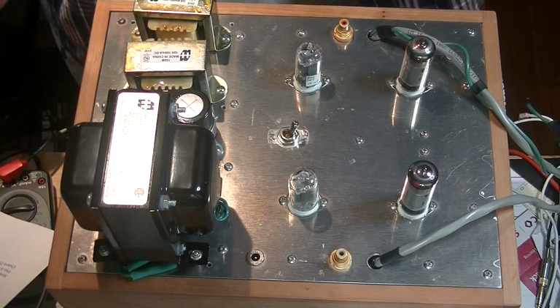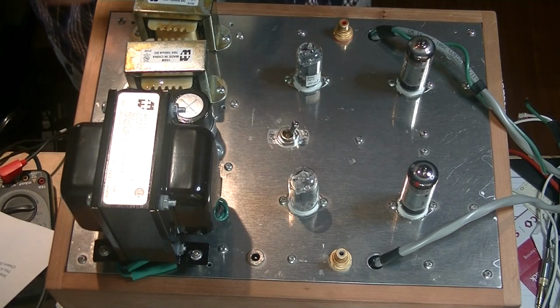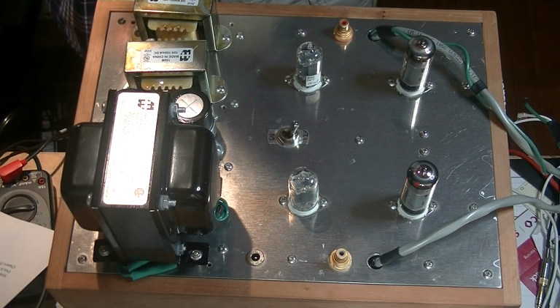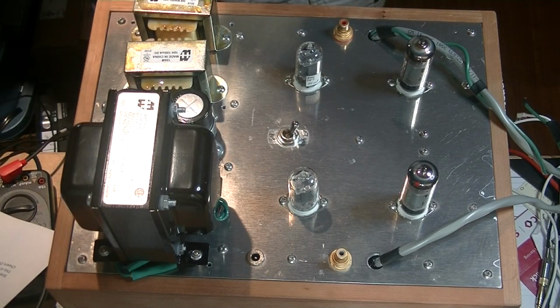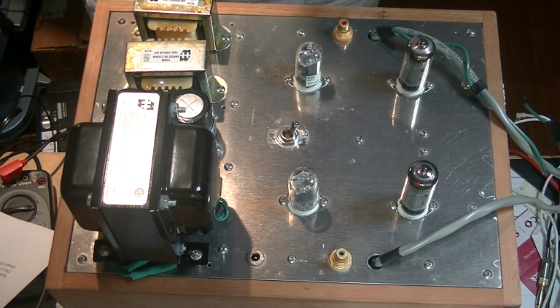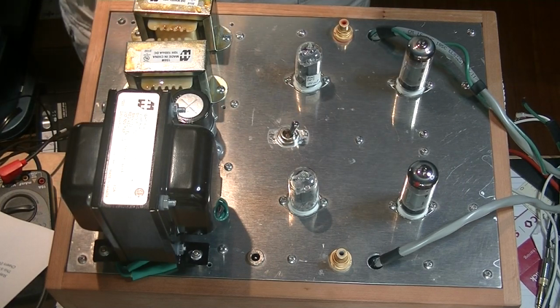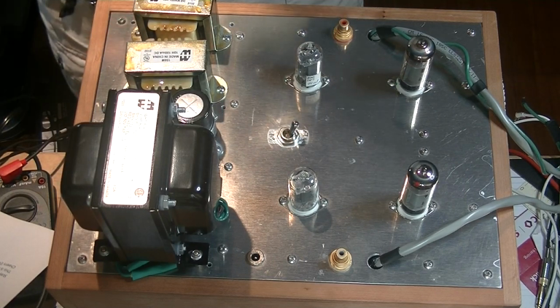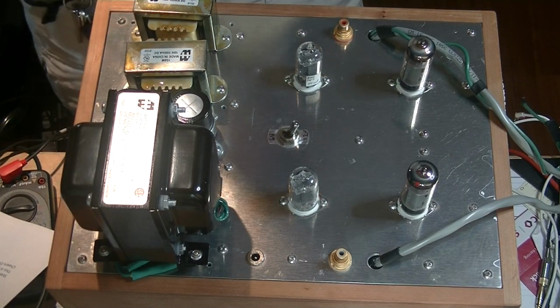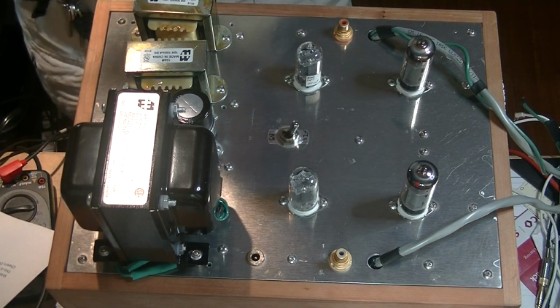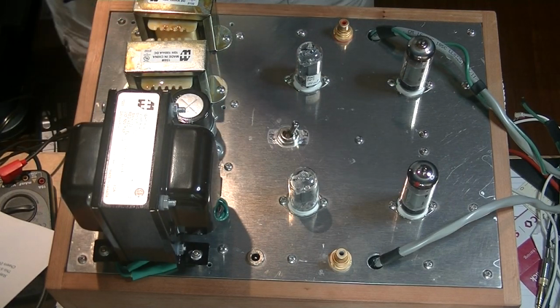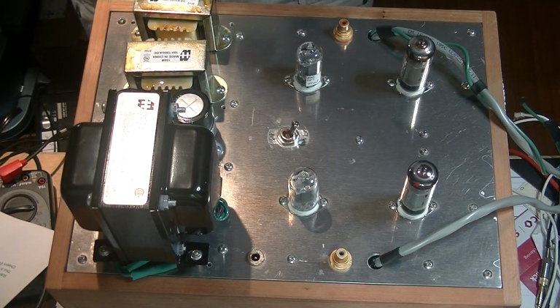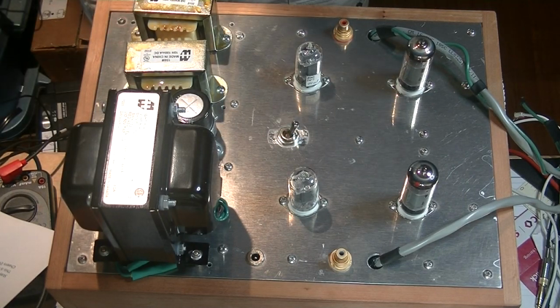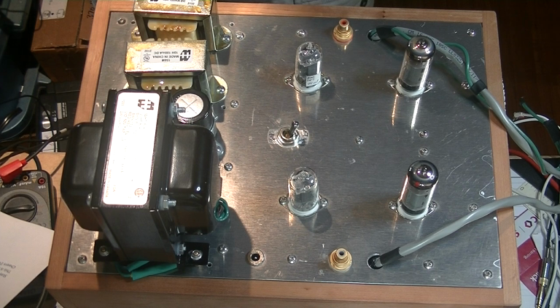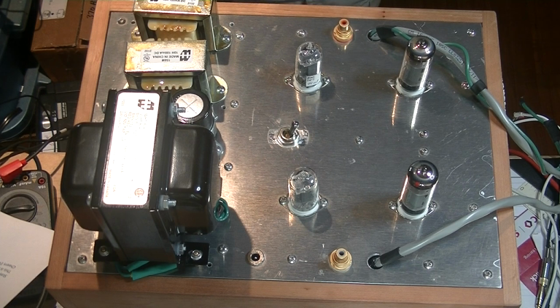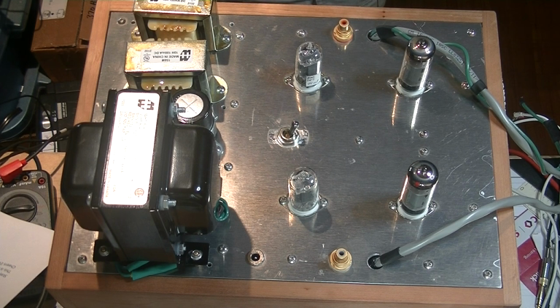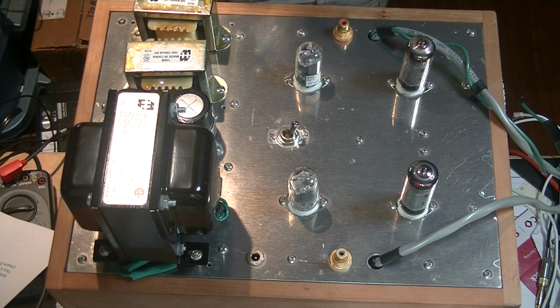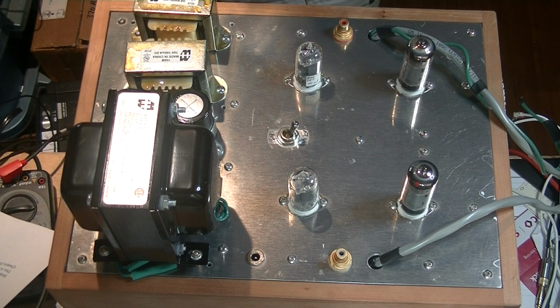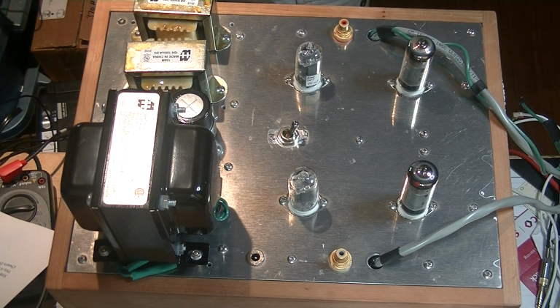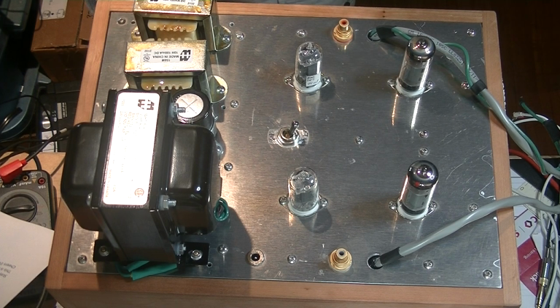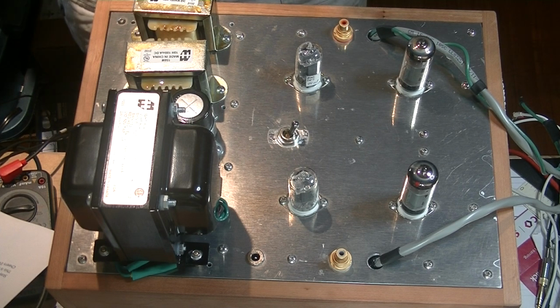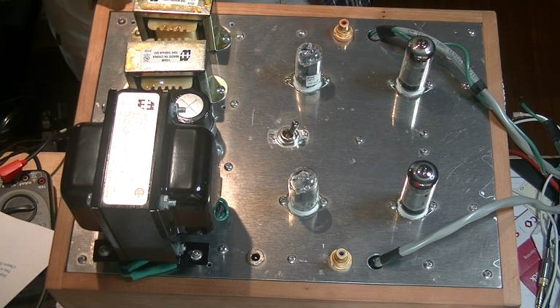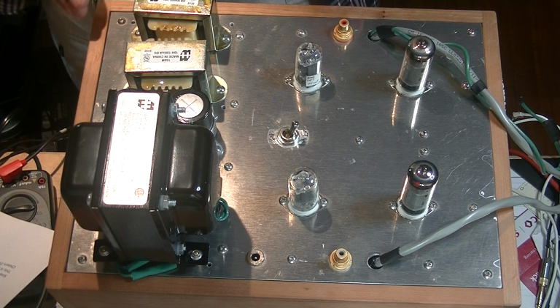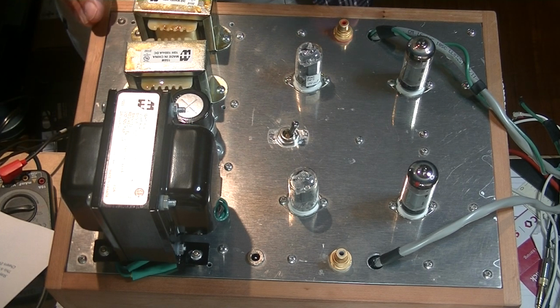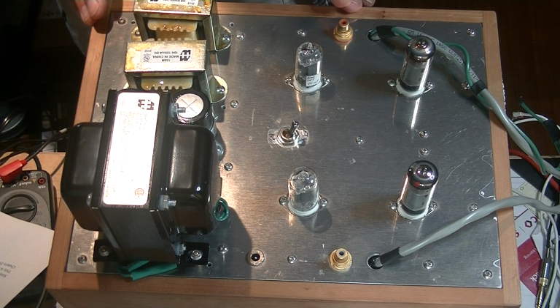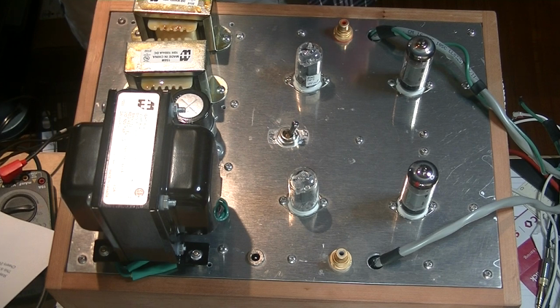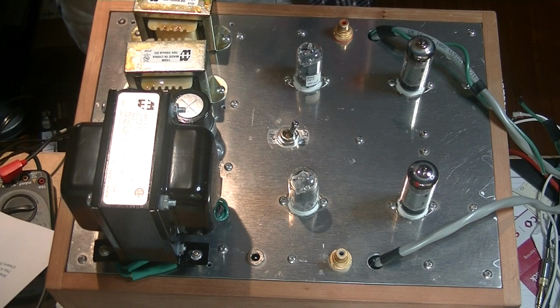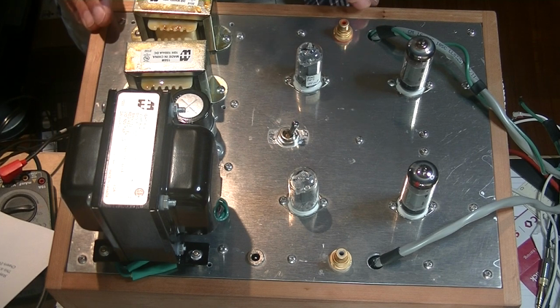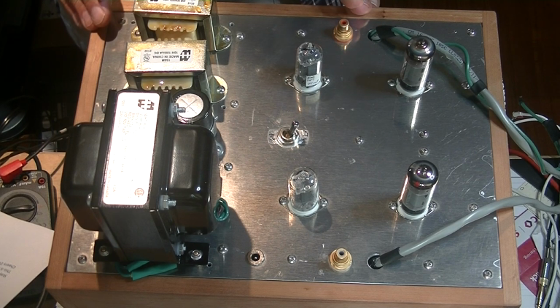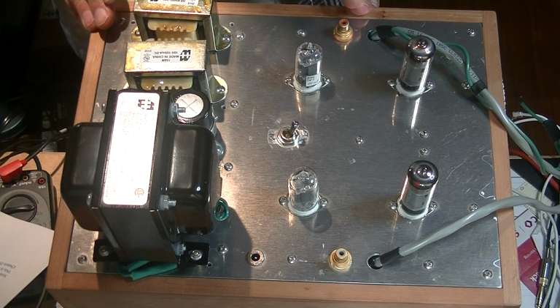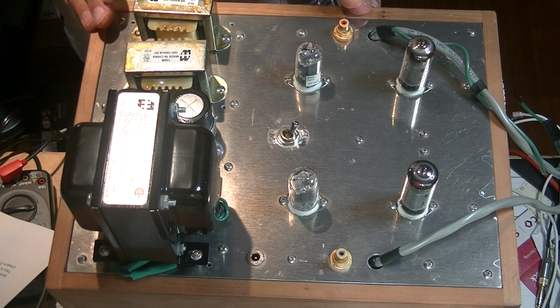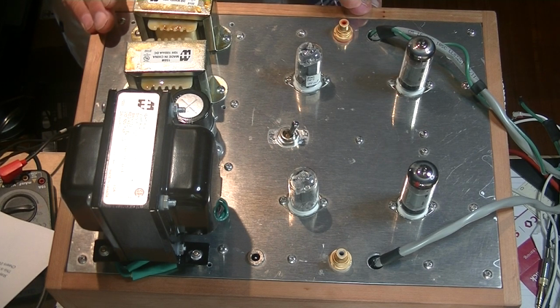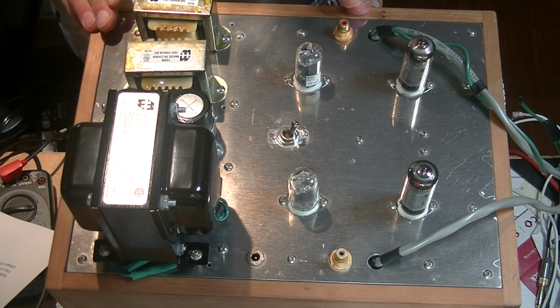Hey everyone, it's Jim from Vowels & More, an online vintage tube store. And today, in Tube Lab number 98, we're going to take the first look at the prototype kit headphone amp.